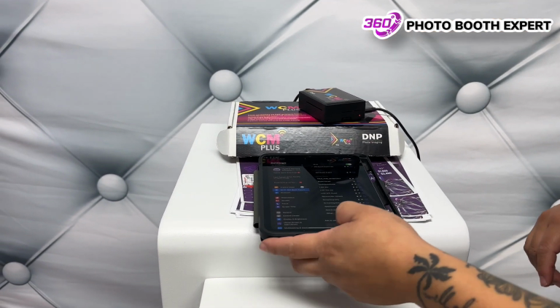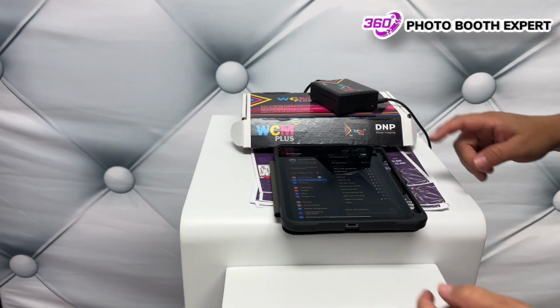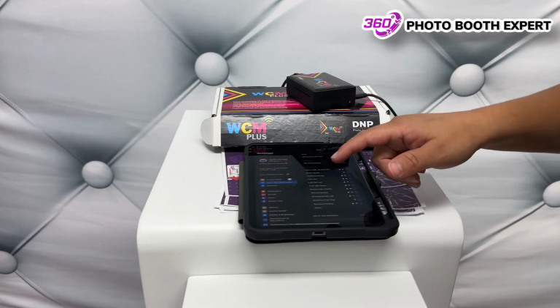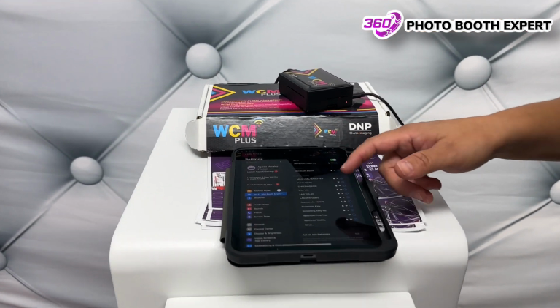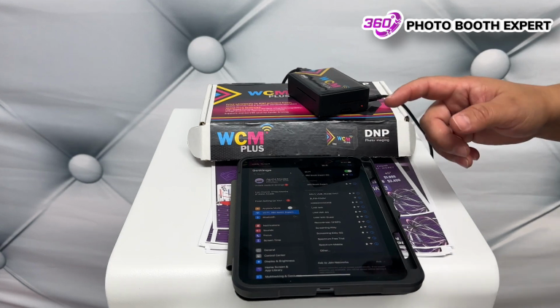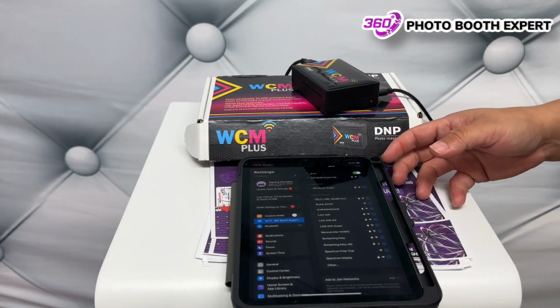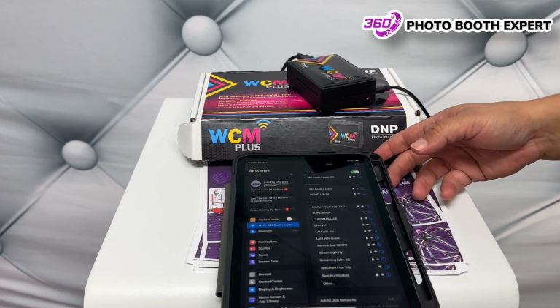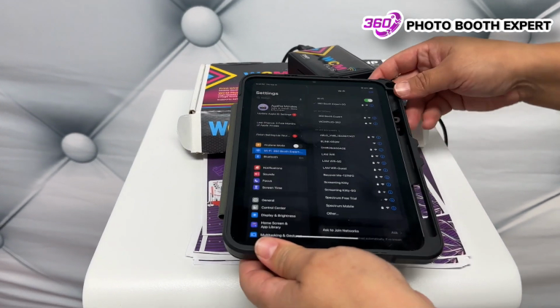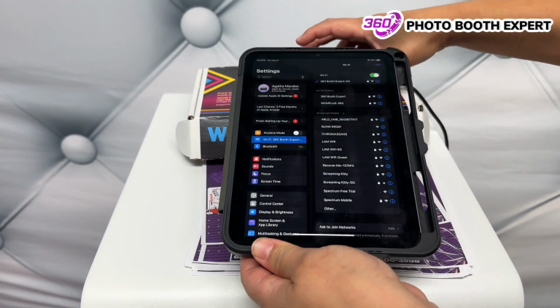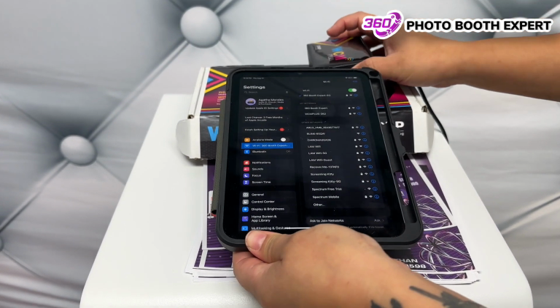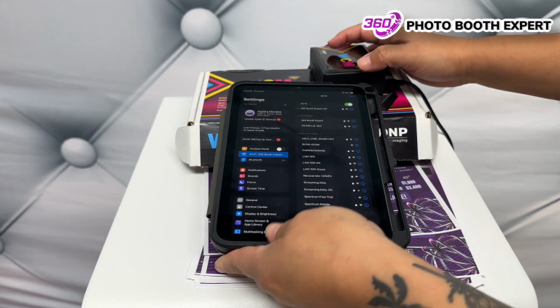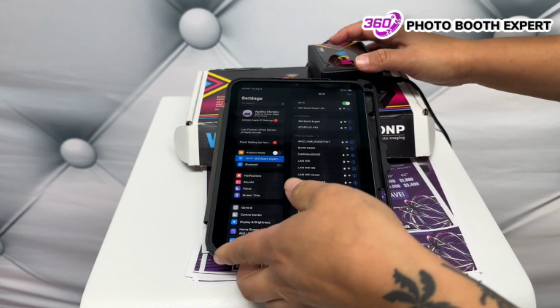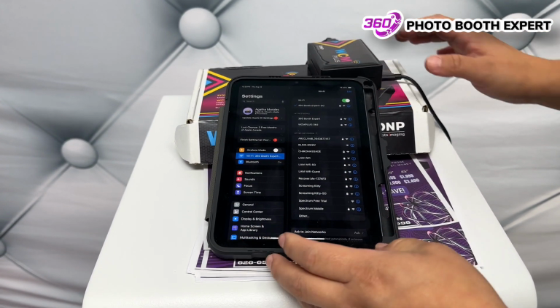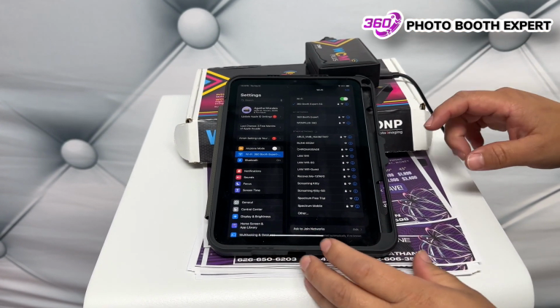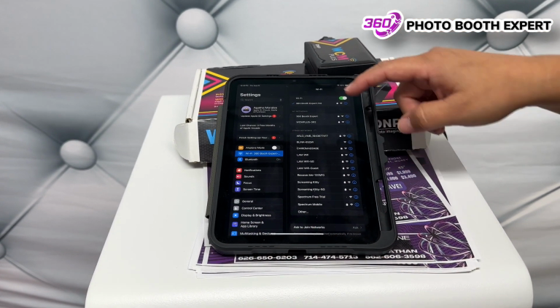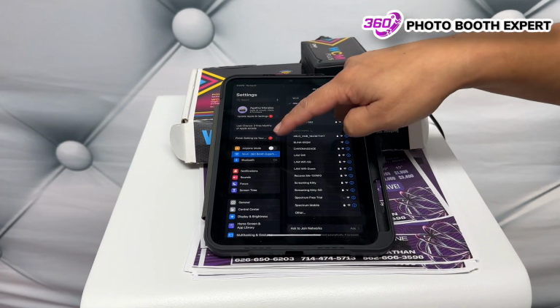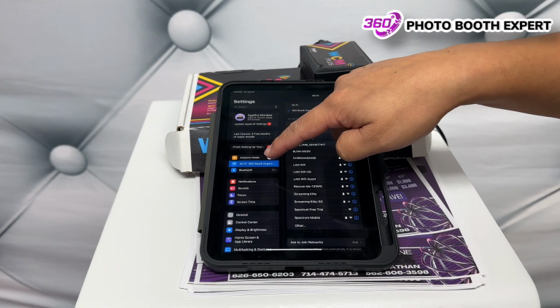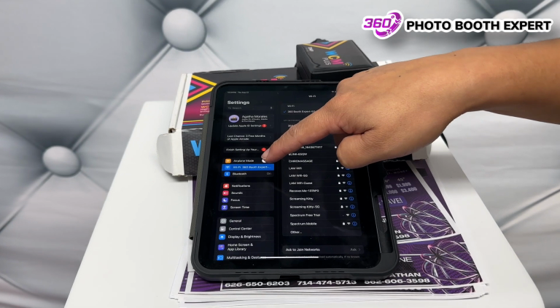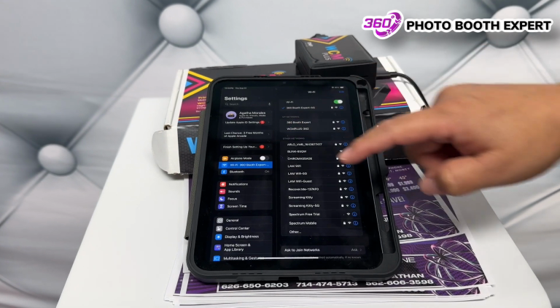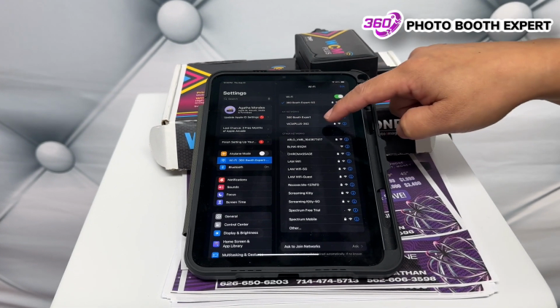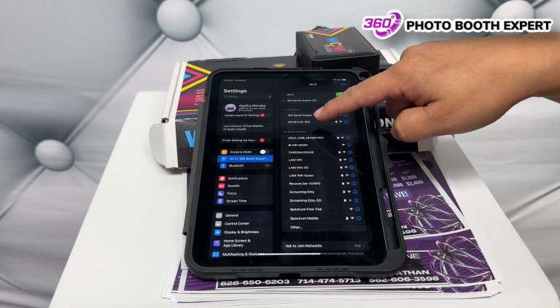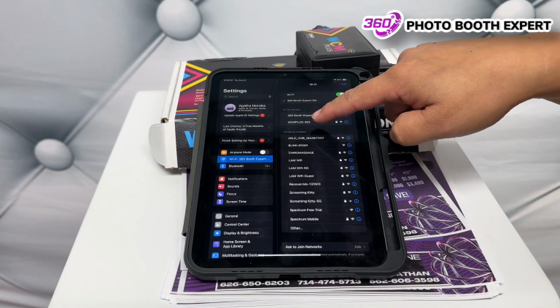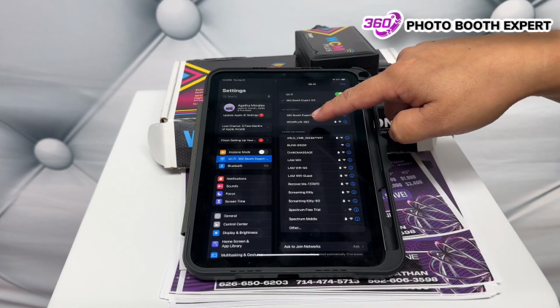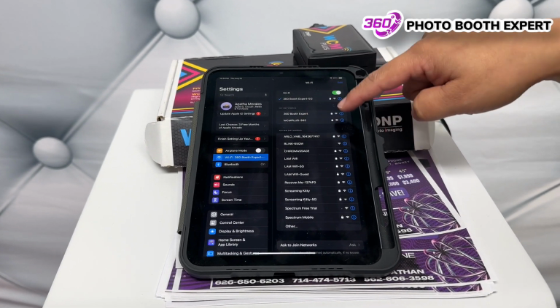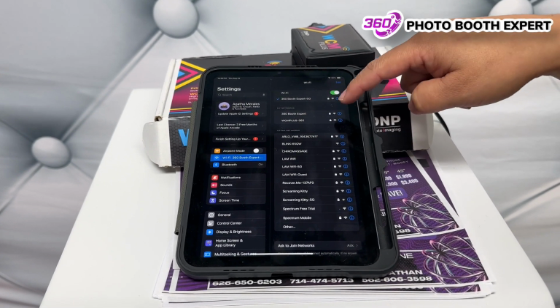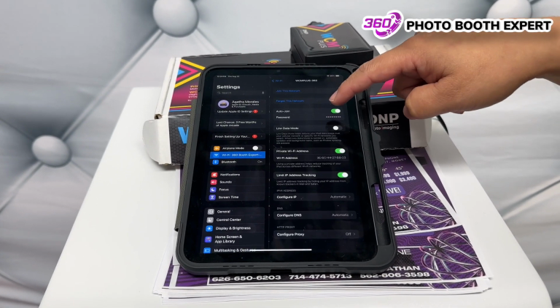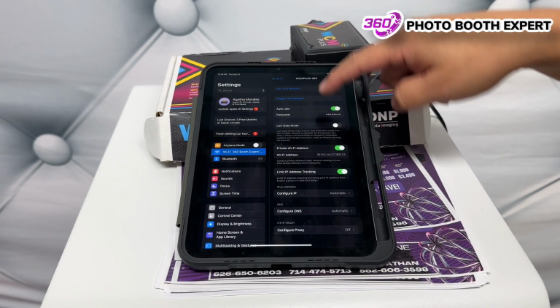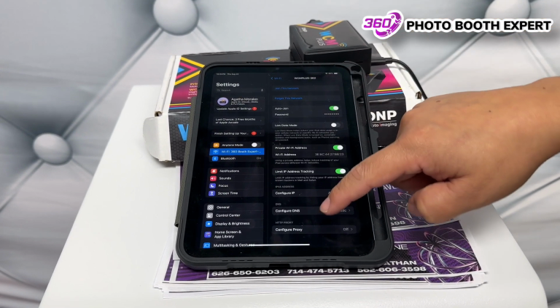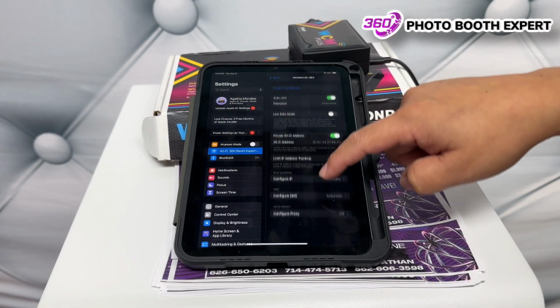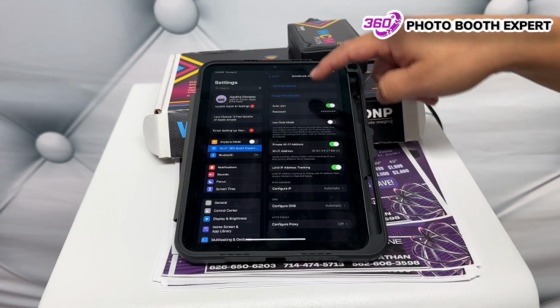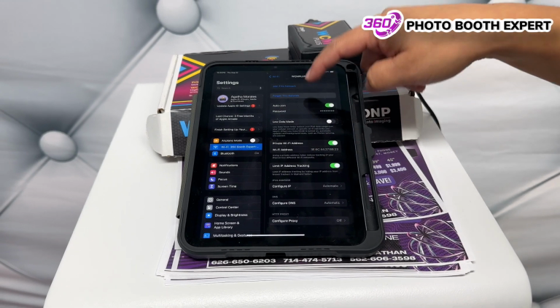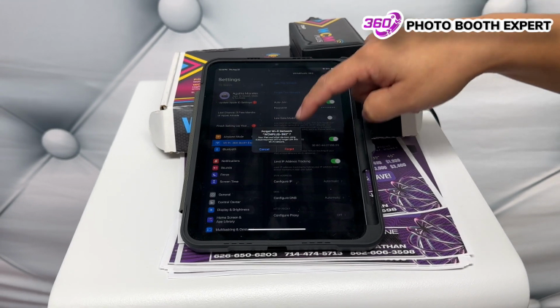Now you're going to go to your iPad — whether it's on your 360 station or on your photo booth station. You're going to go to Settings, Wi-Fi. You're going to see that there's a WCM2 network.